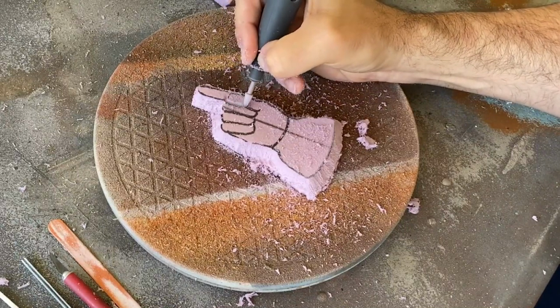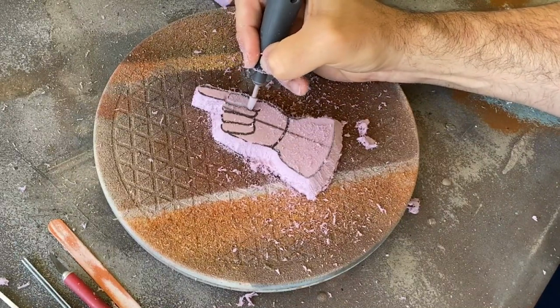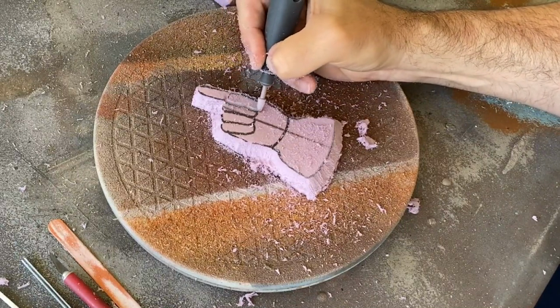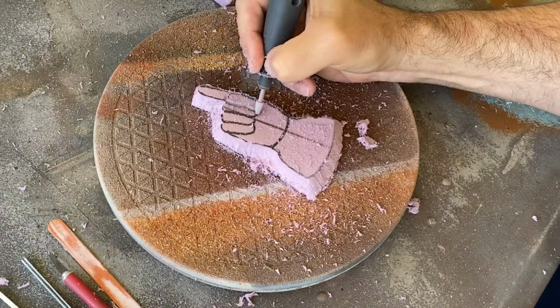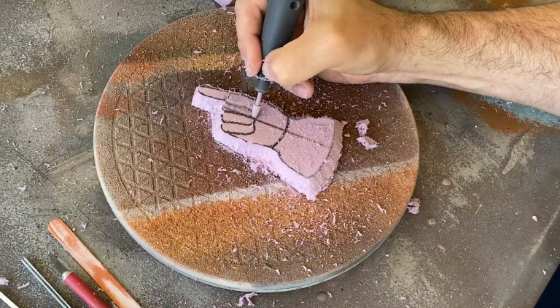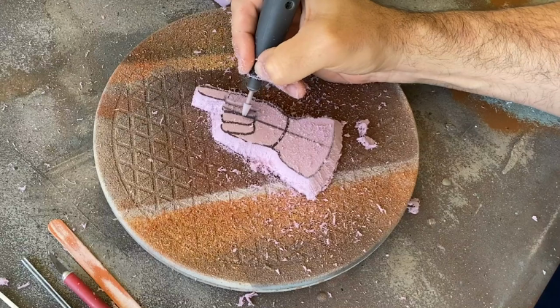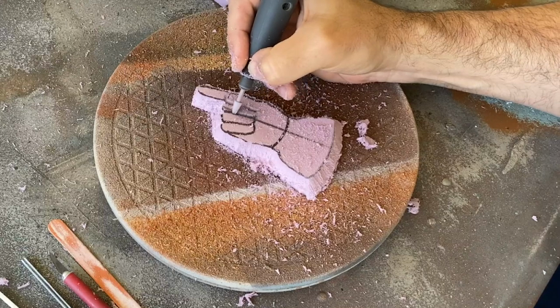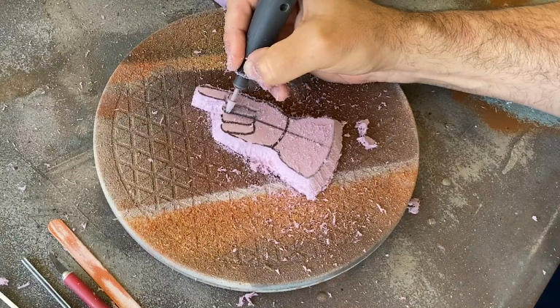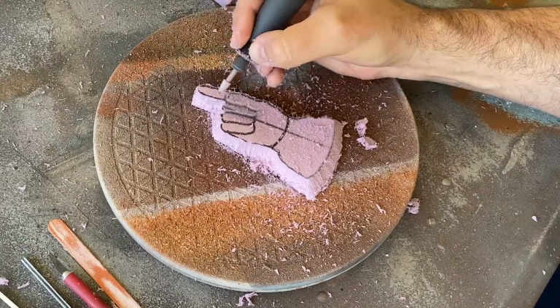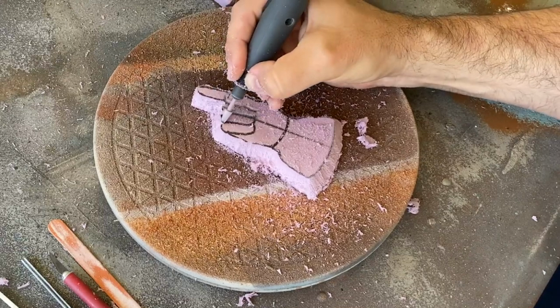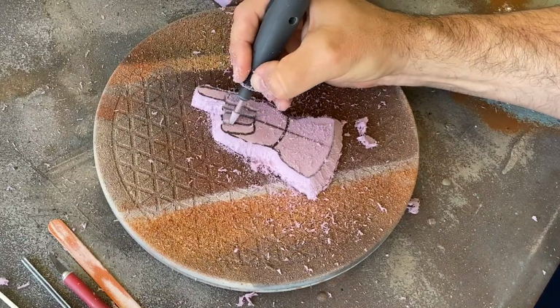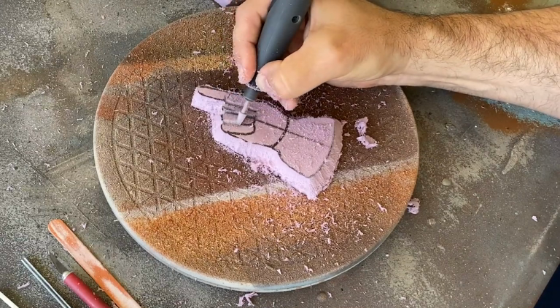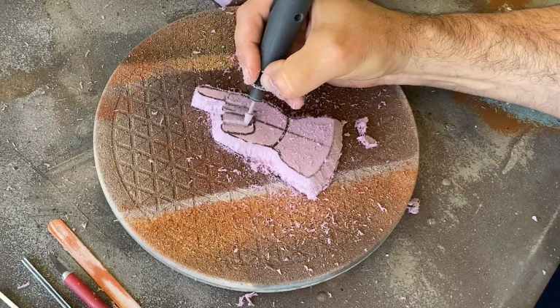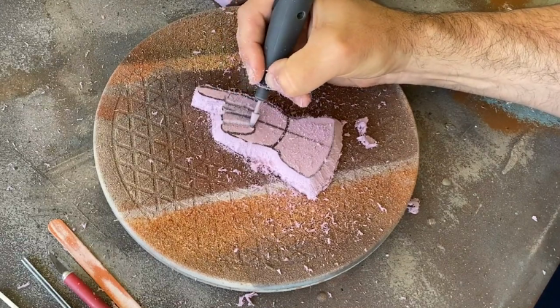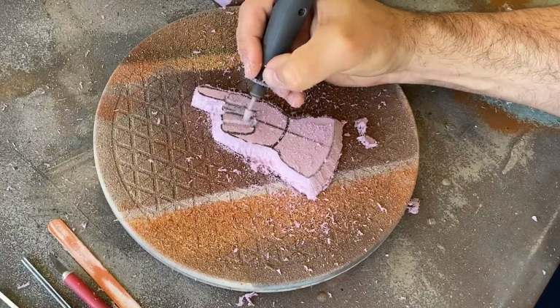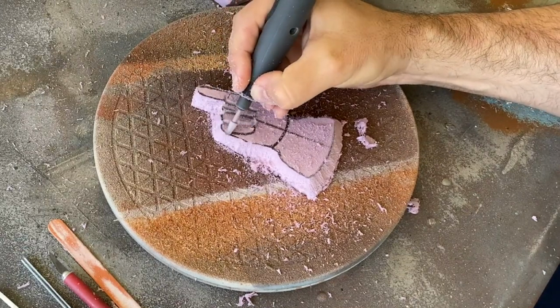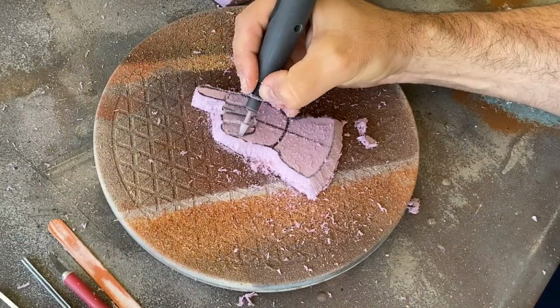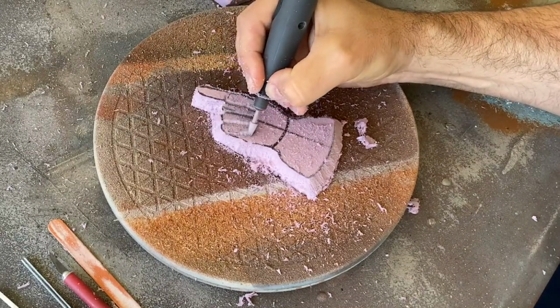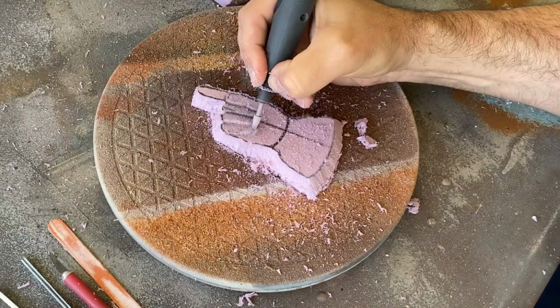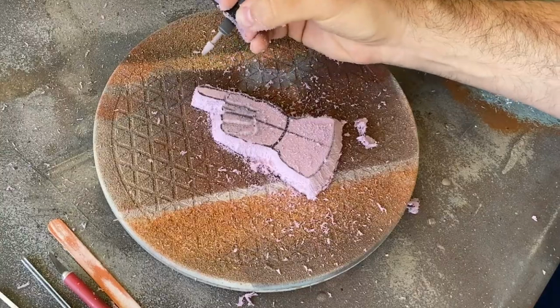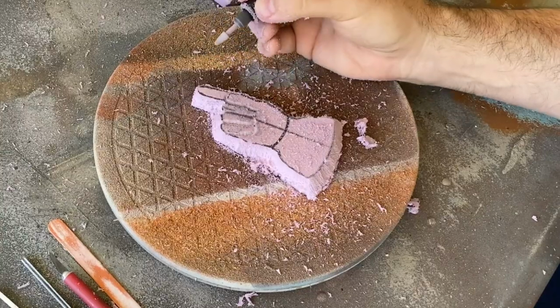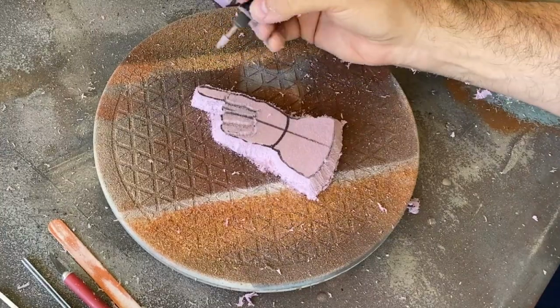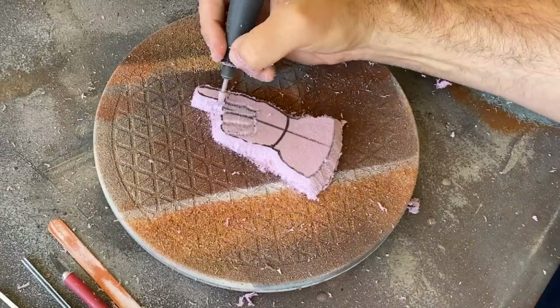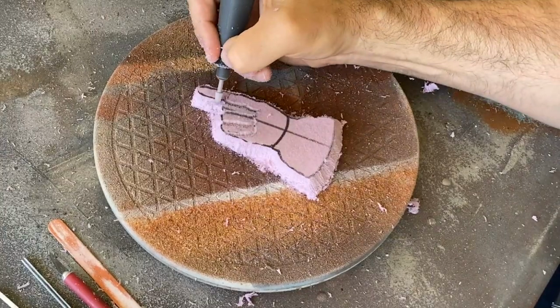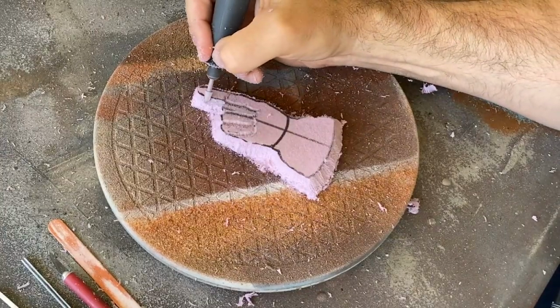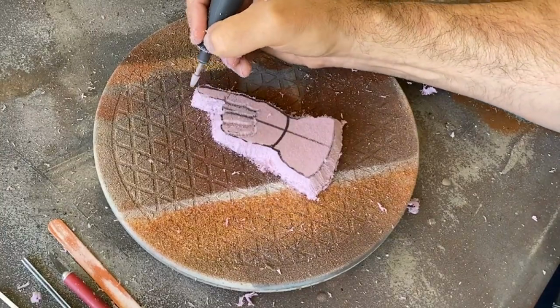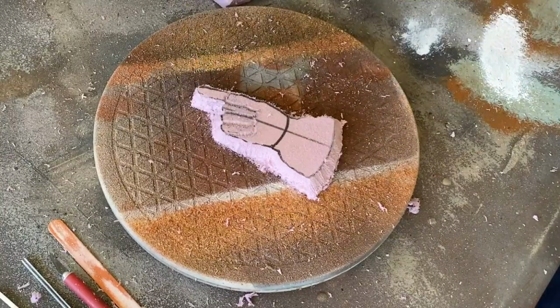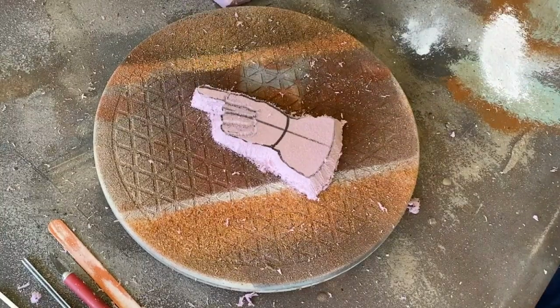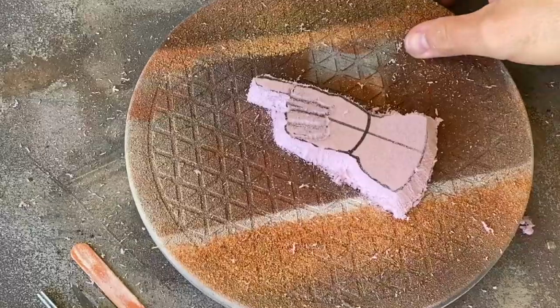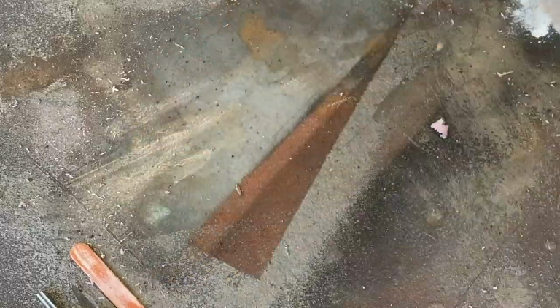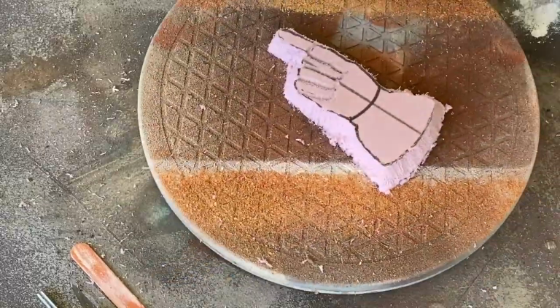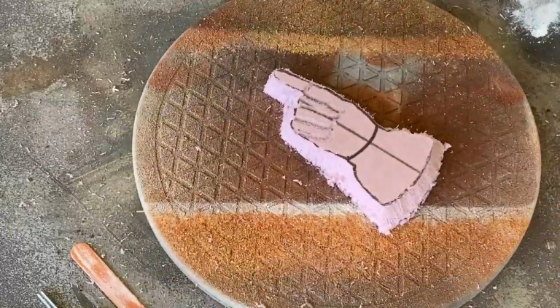I'll start roughing out the shapes with a Dremel tool. This bit has a soft taper to it, so I figured it would help make the transitions look a bit more natural, but you could use a variety of Dremel bits for this passive carving.